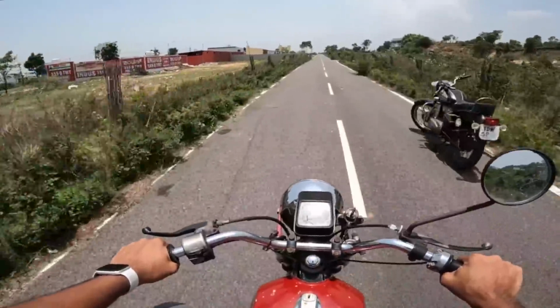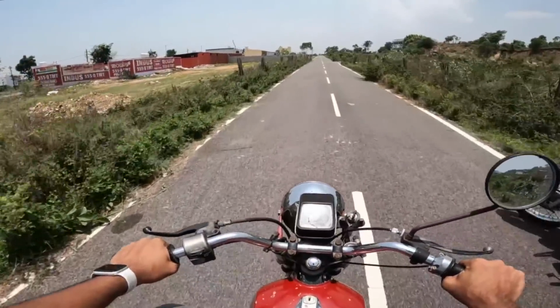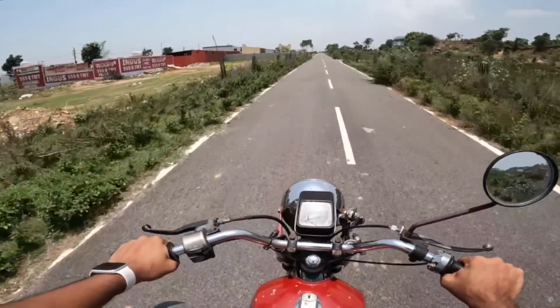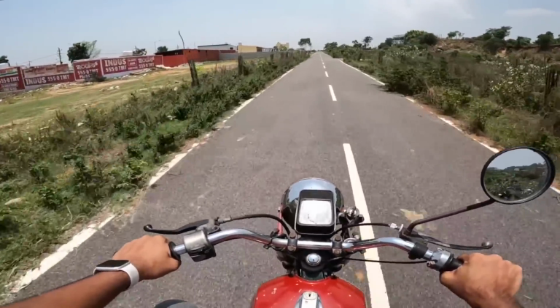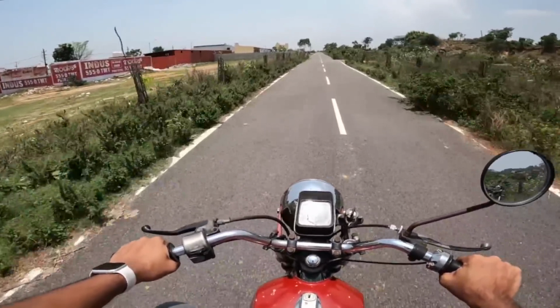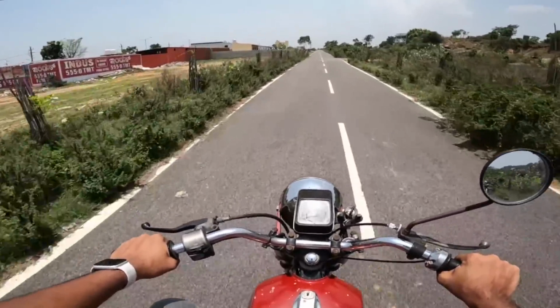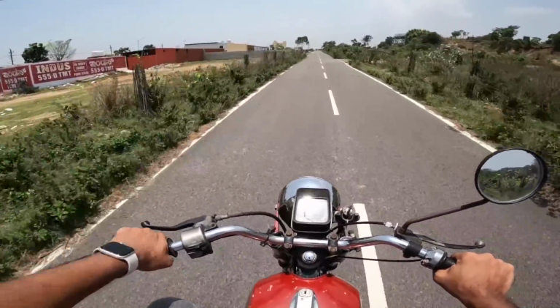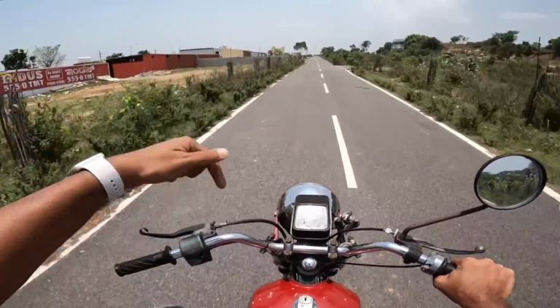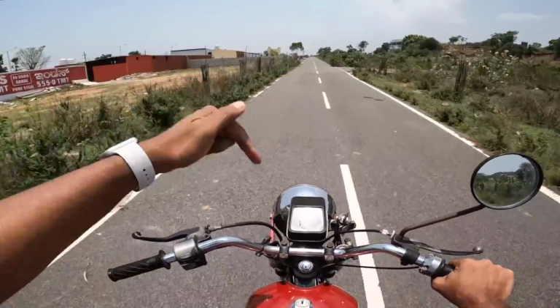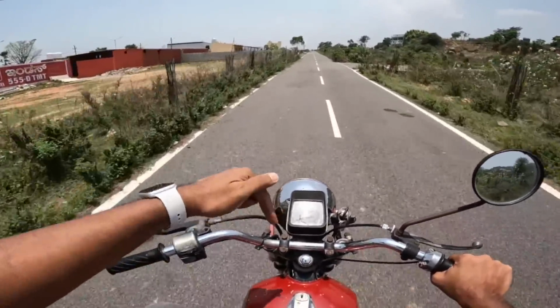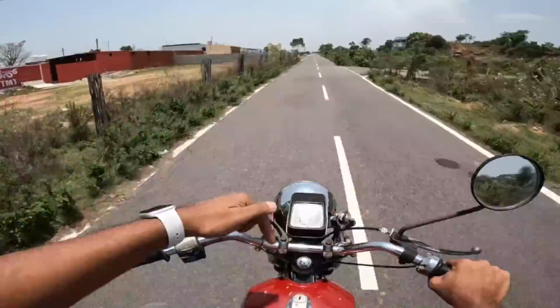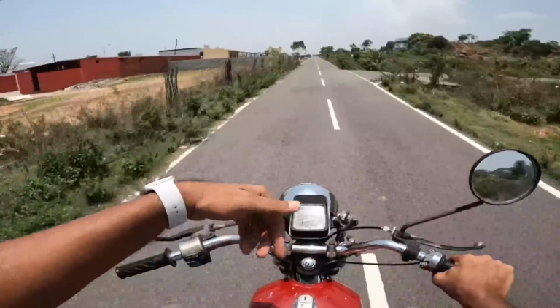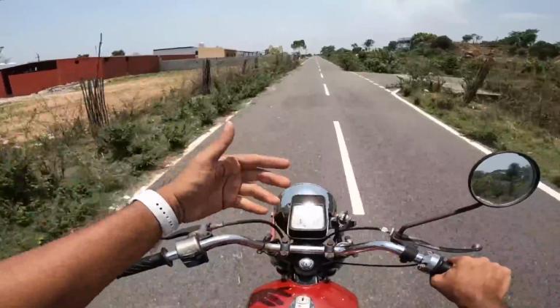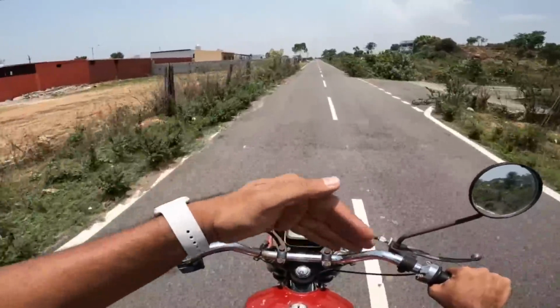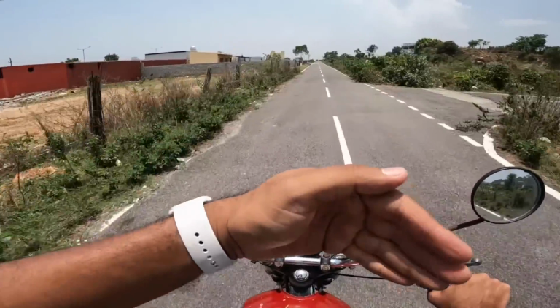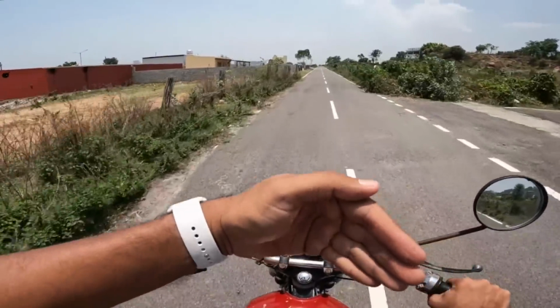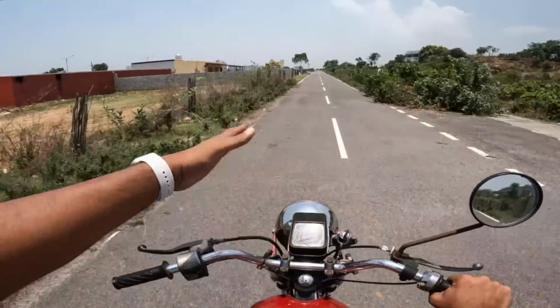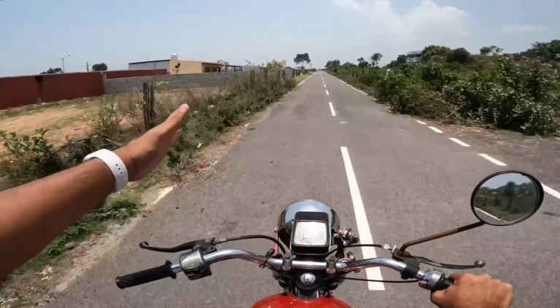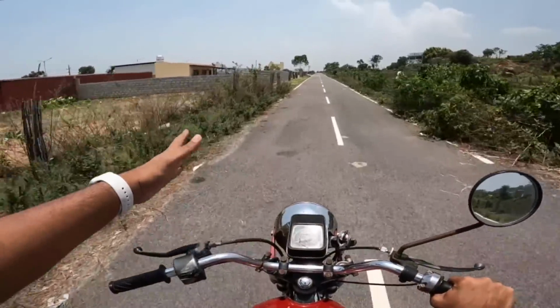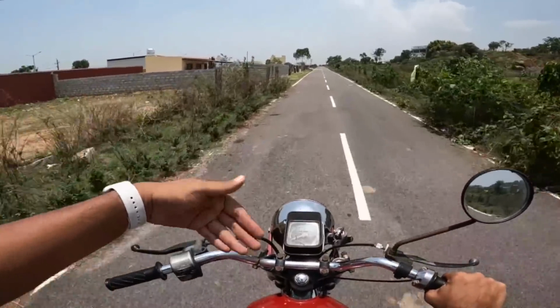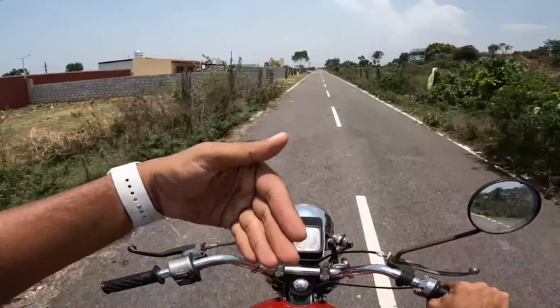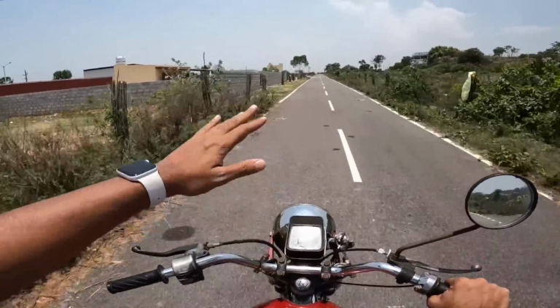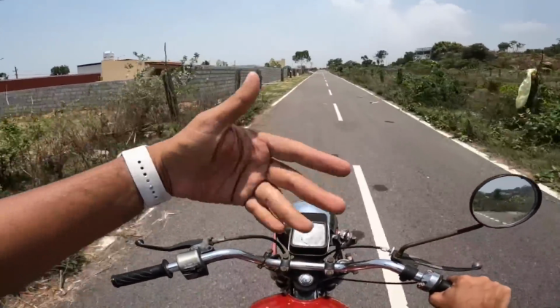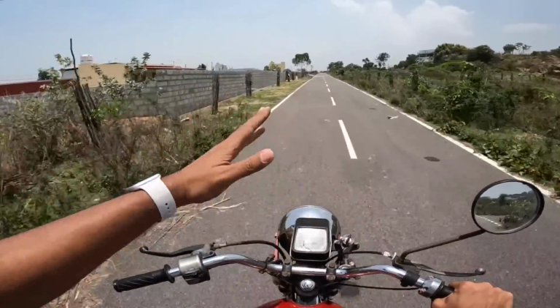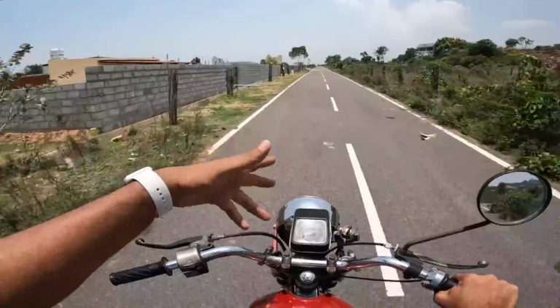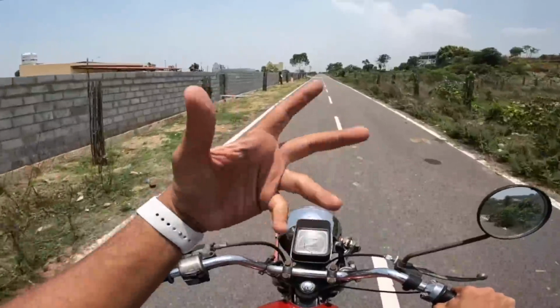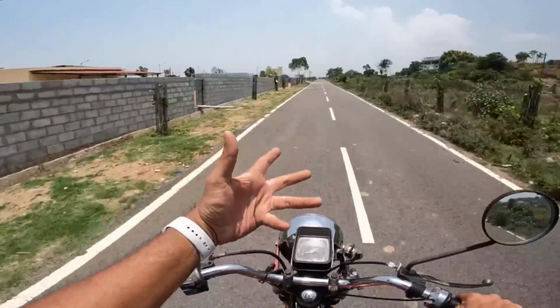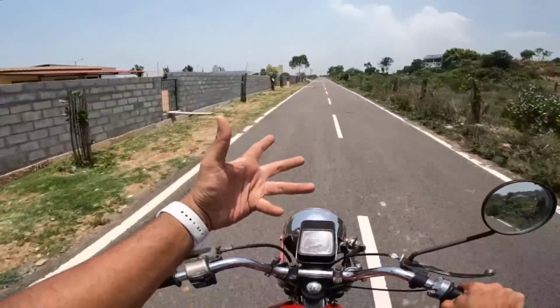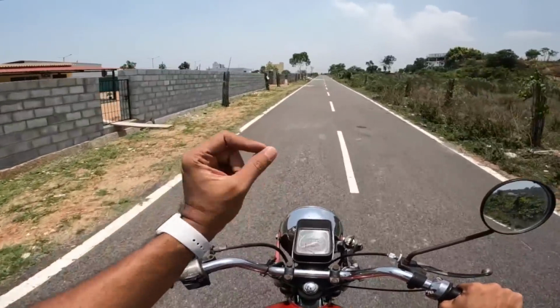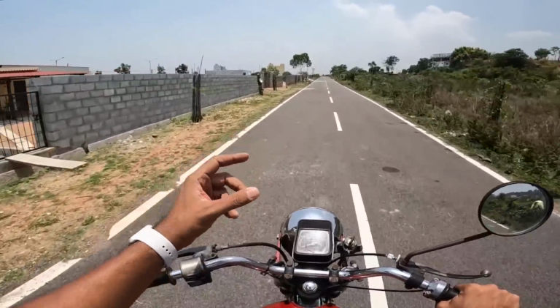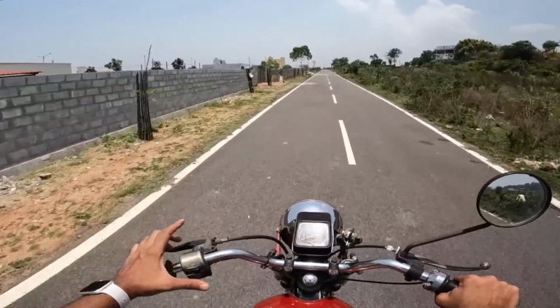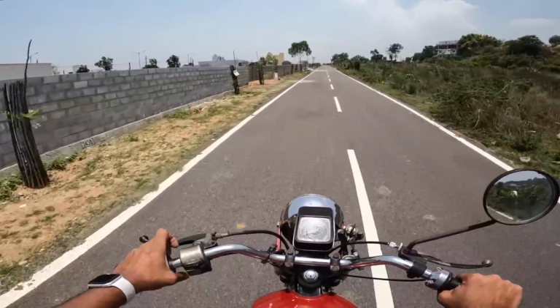You know, when they launched this bike it came with lifetime free insurance. Lifetime free insurance — look at the confidence and that marketing gimmick!